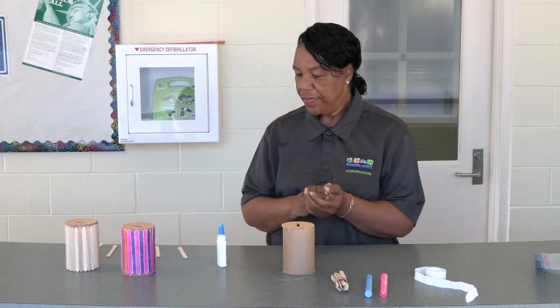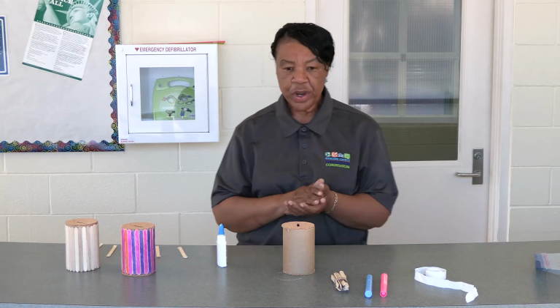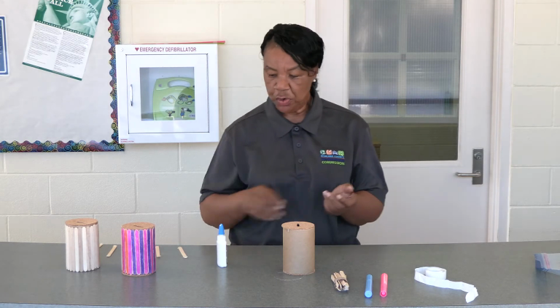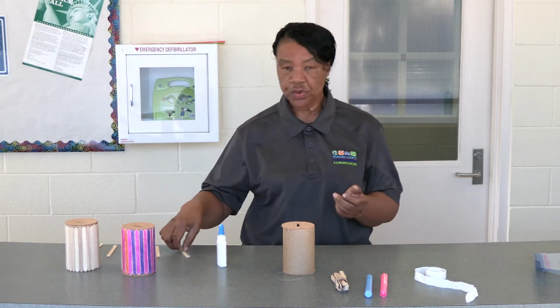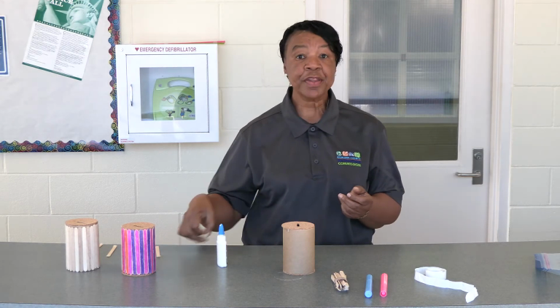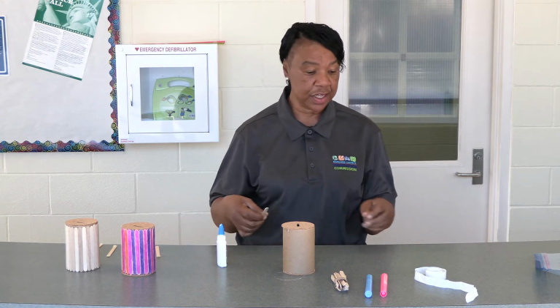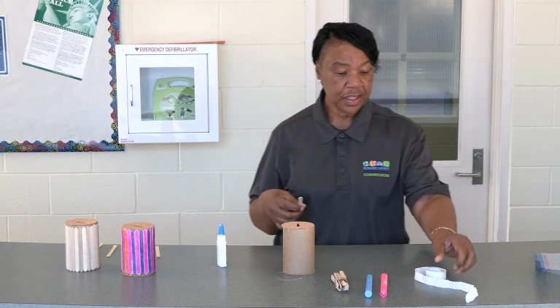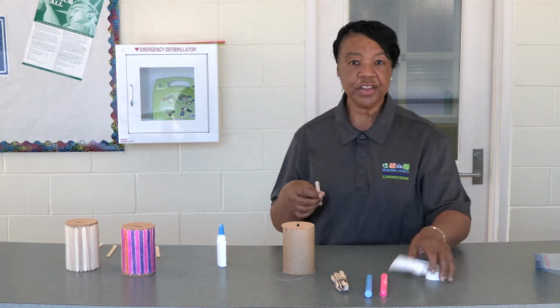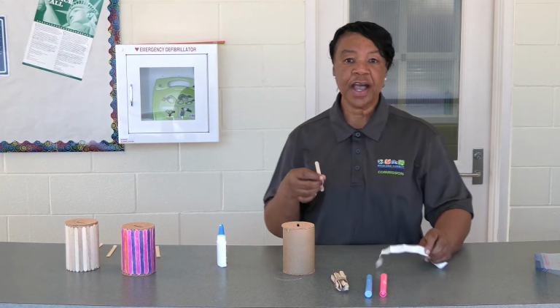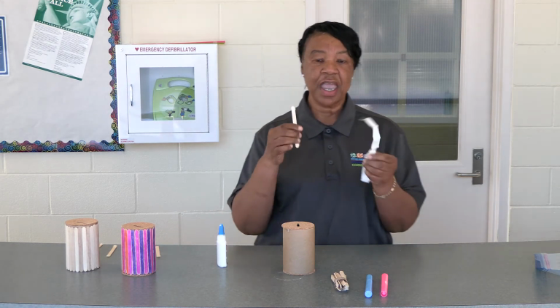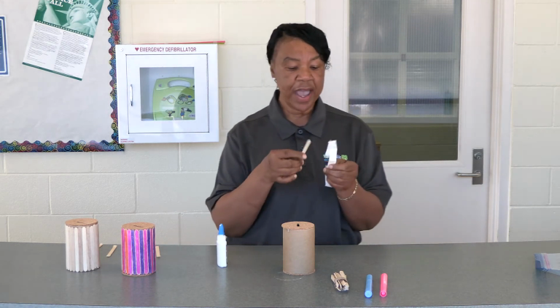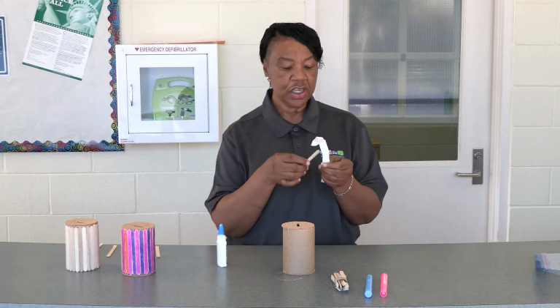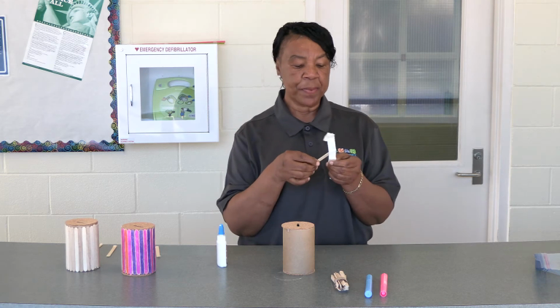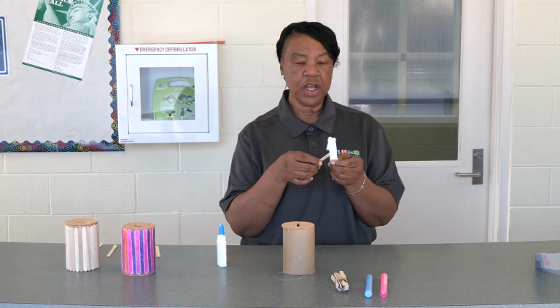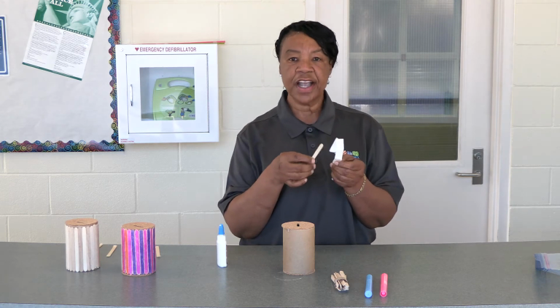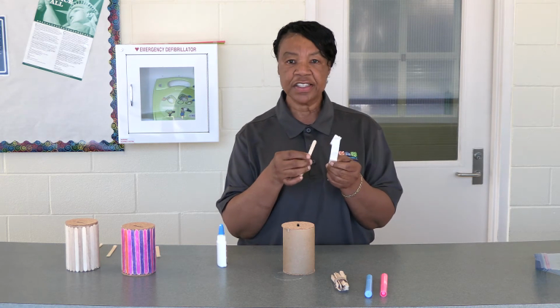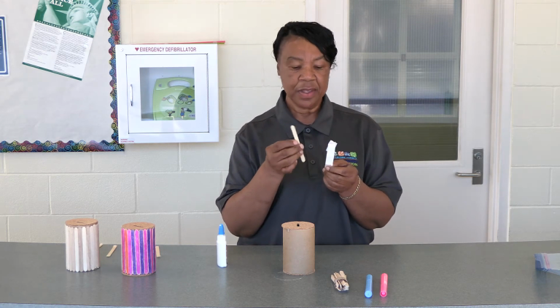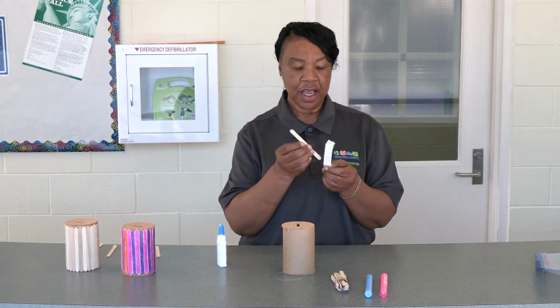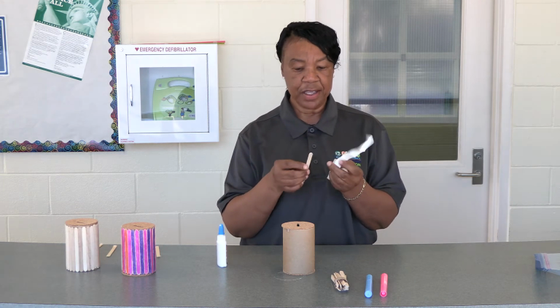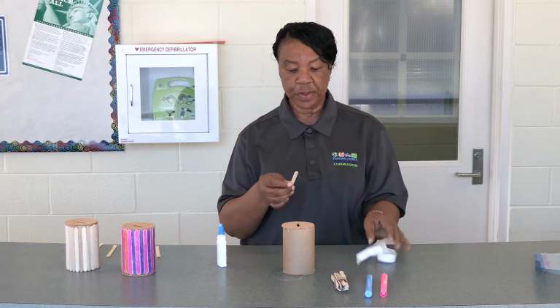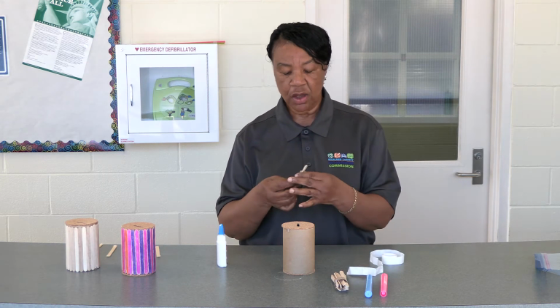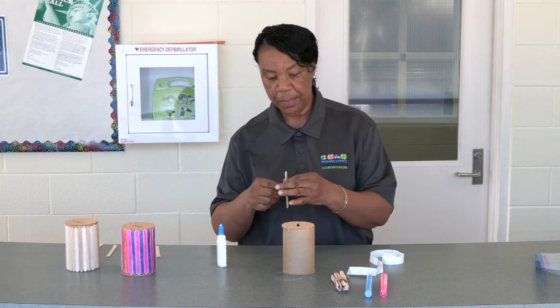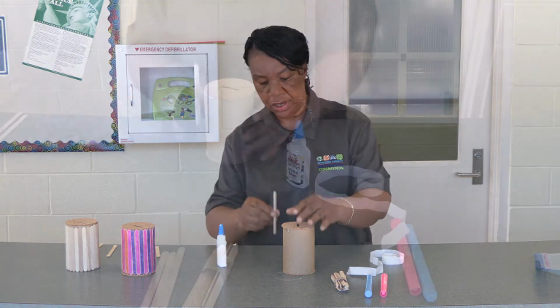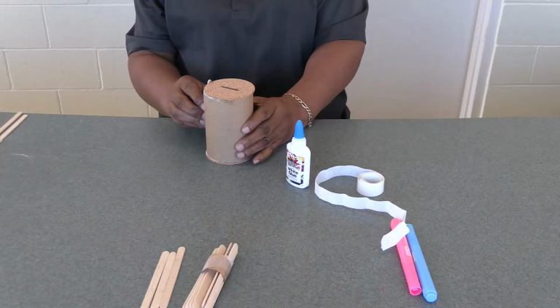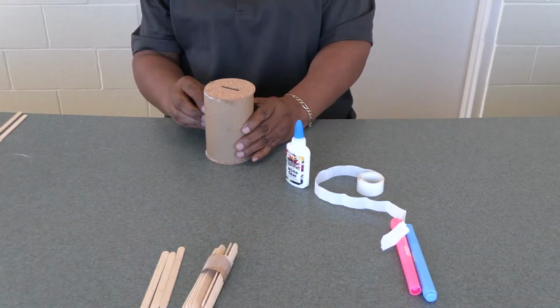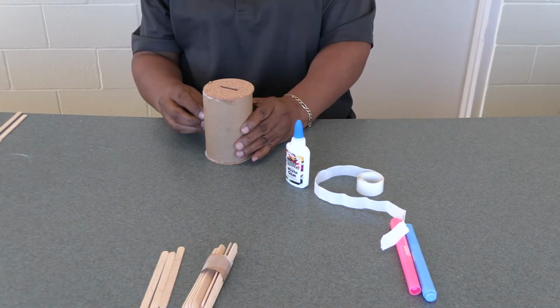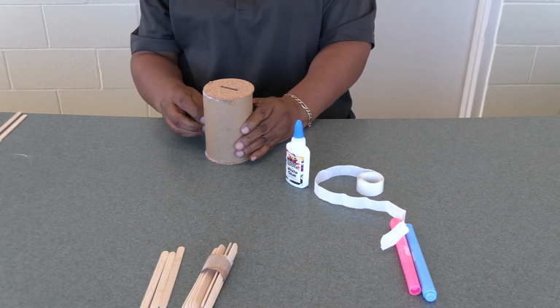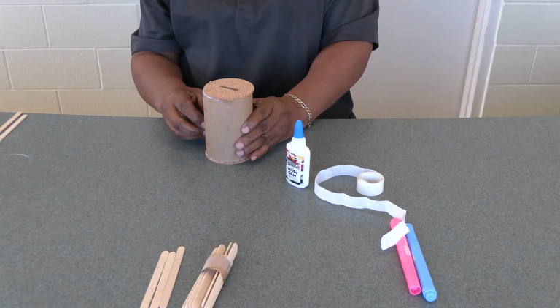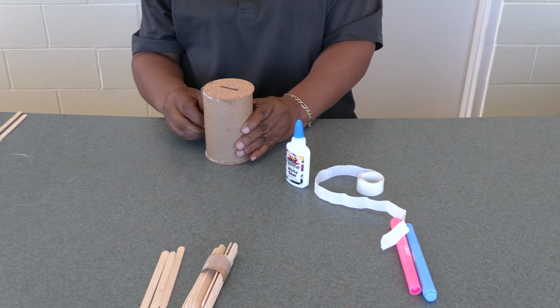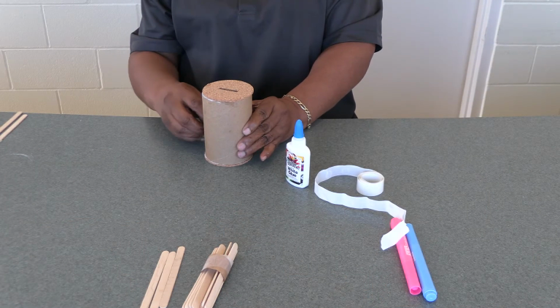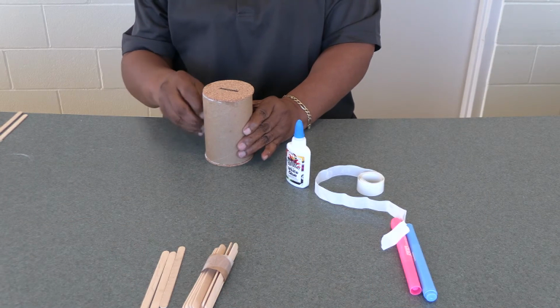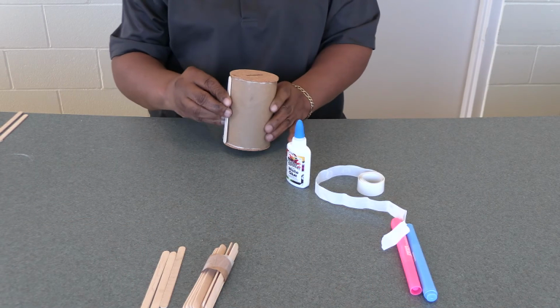Now we're going to move to your popsicle sticks. These are the glue dots that came in your package. You will peel one glue dot off at a time — top and bottom — to place on the barrel of your bank, like this. Try to line it as straight as possible.